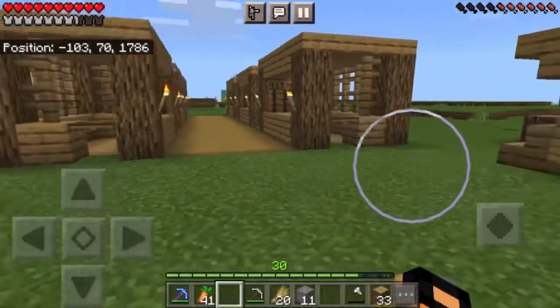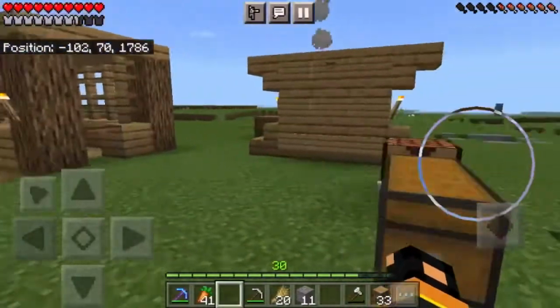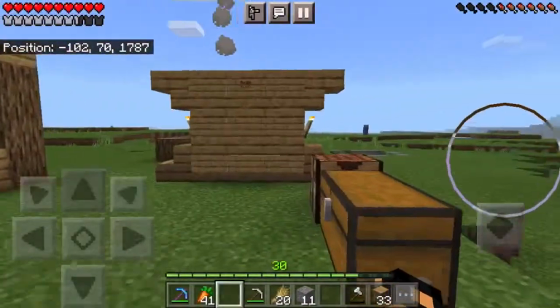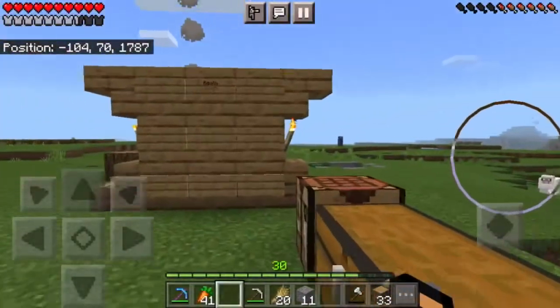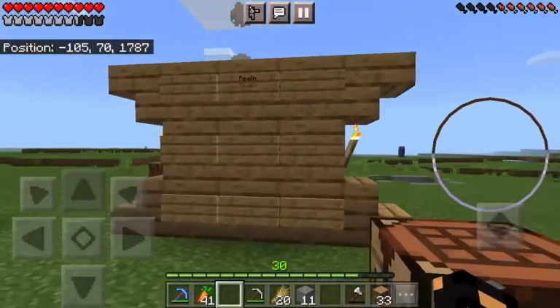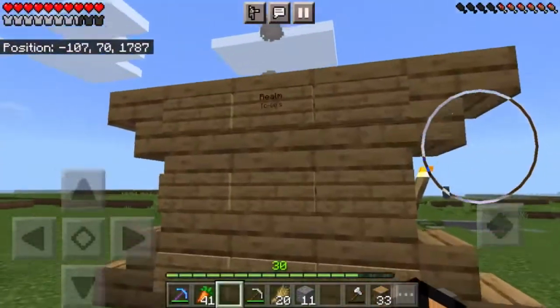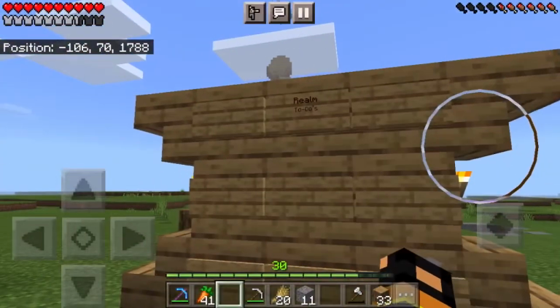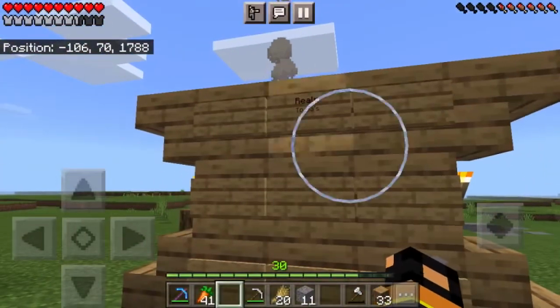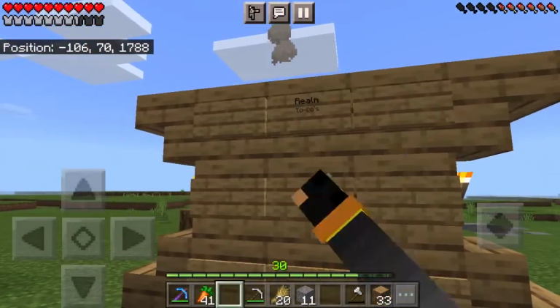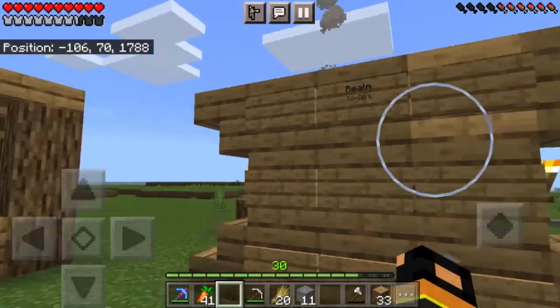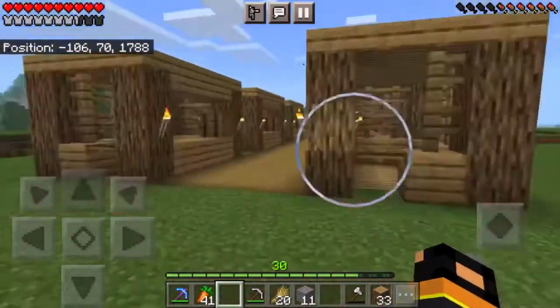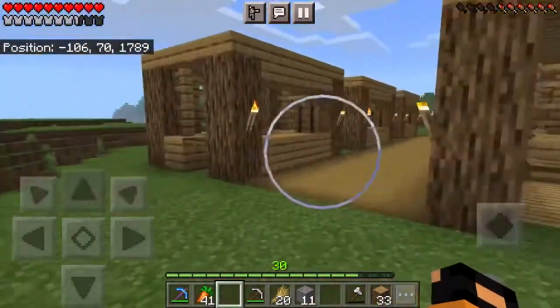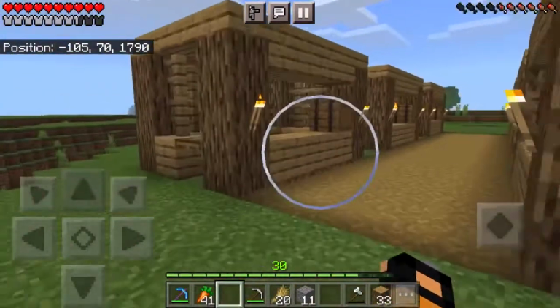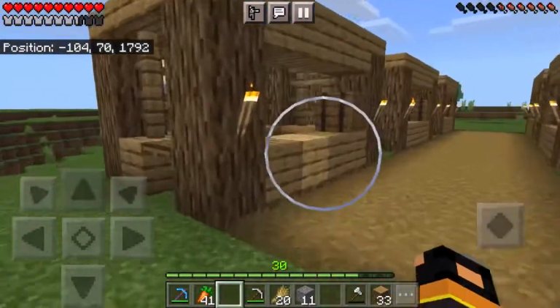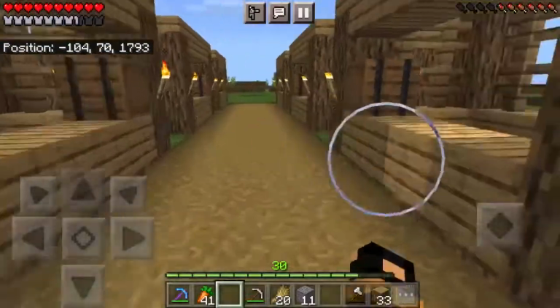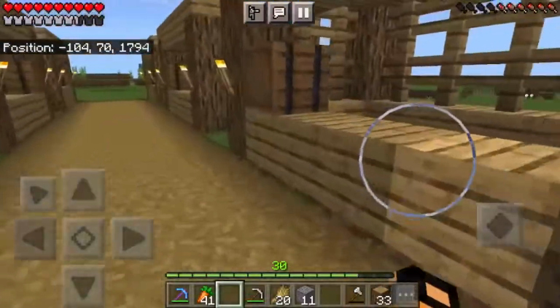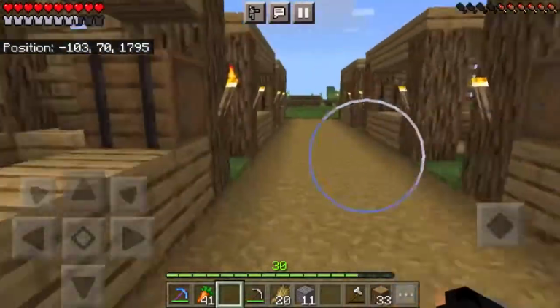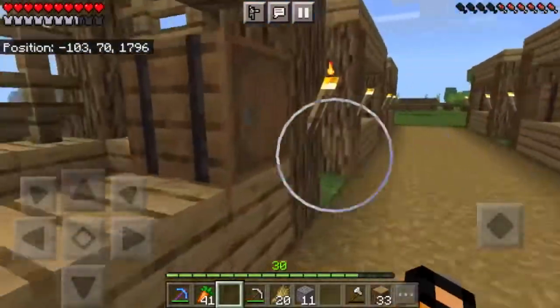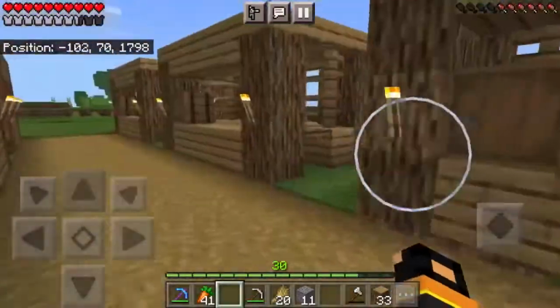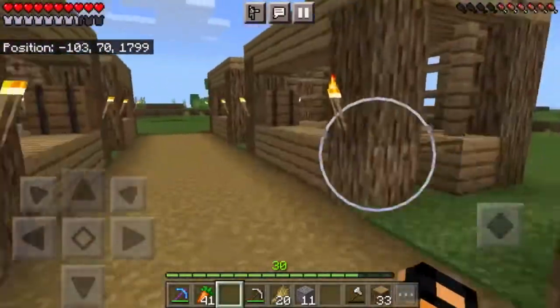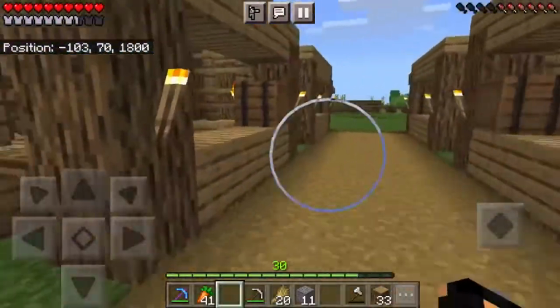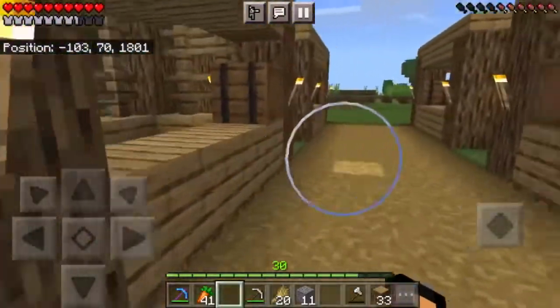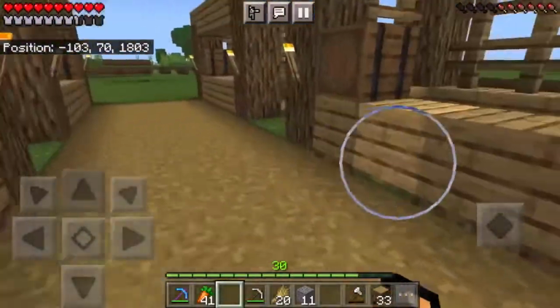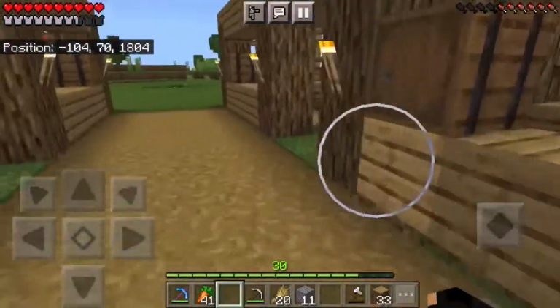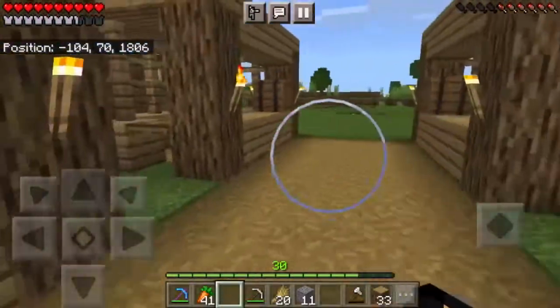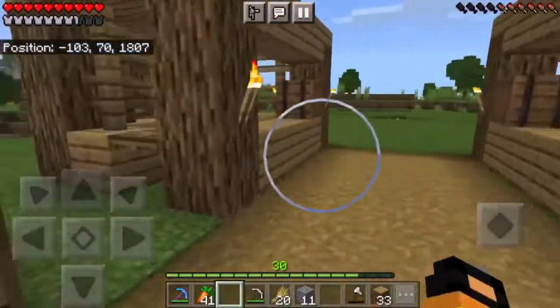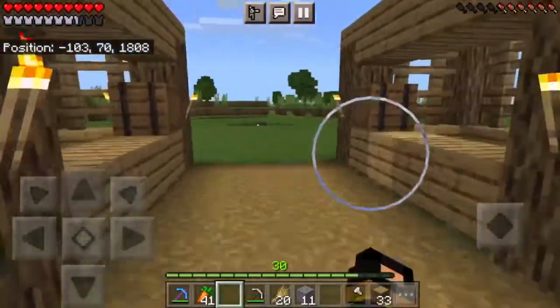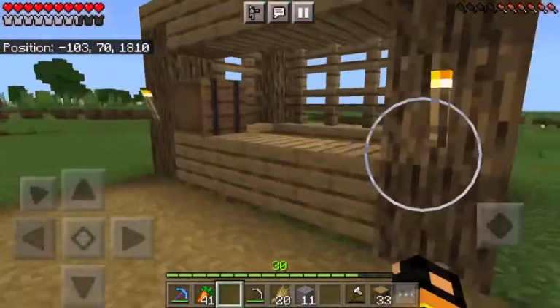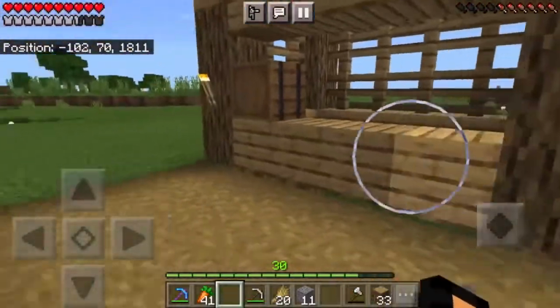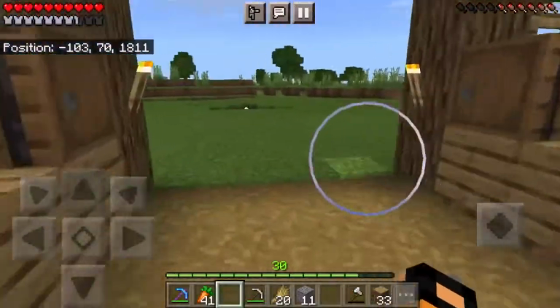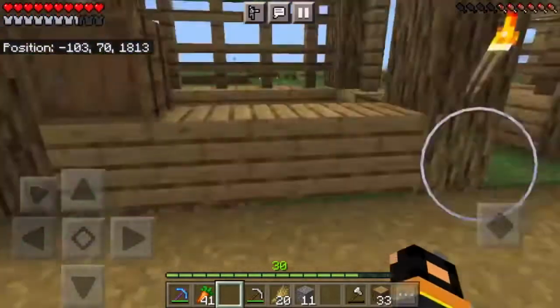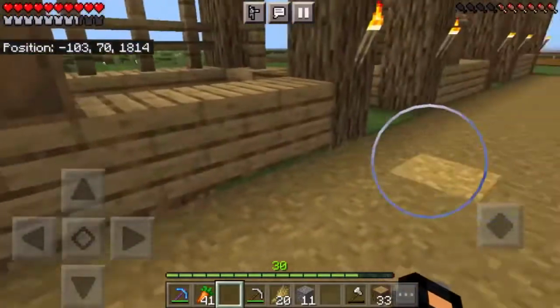Alright, so this is the finished product. Here is our realm to-dos, and then these are all the stands. They have barrels — pretty nice. Little tiny shops that everyone can use.